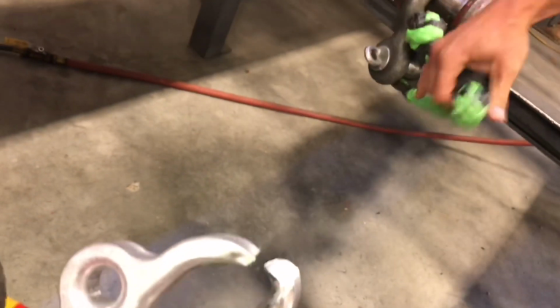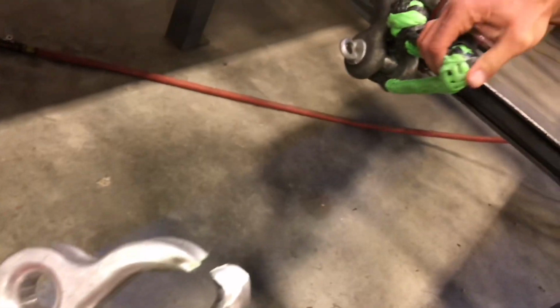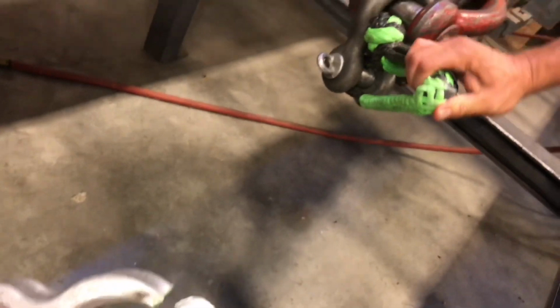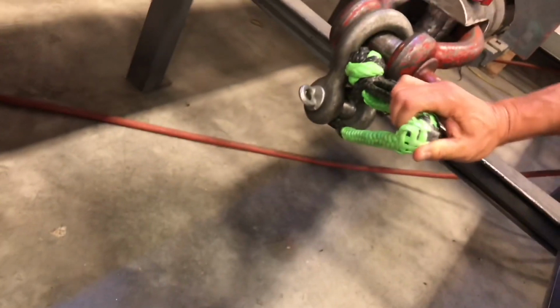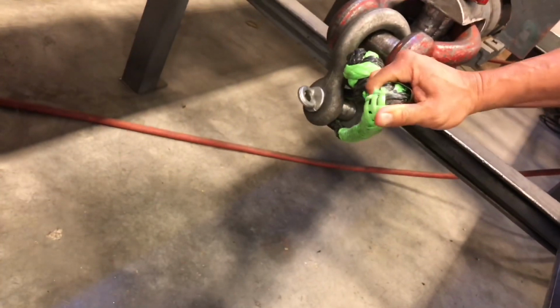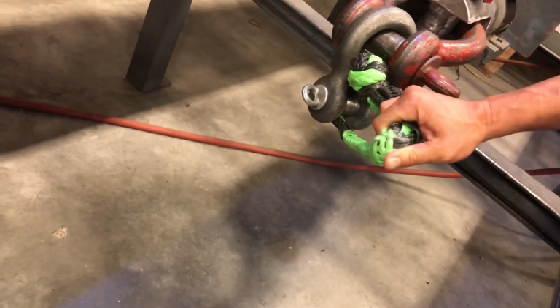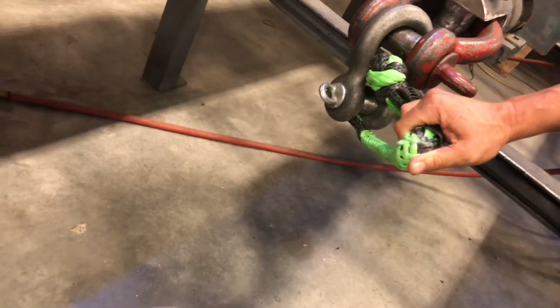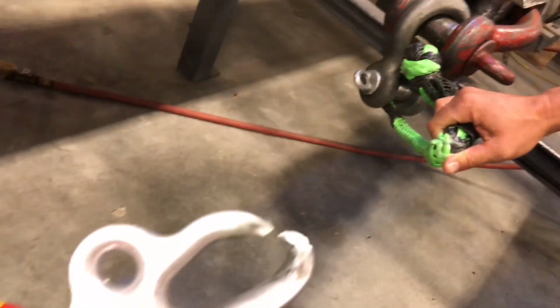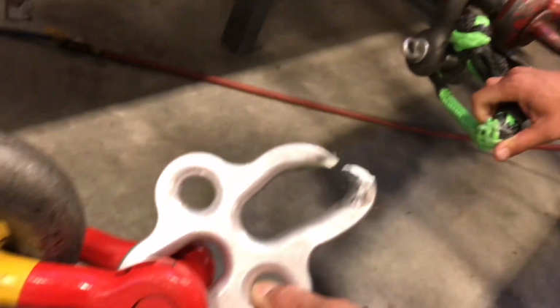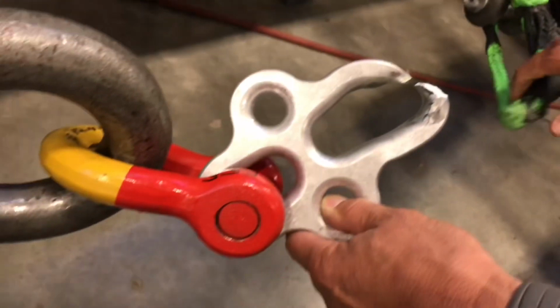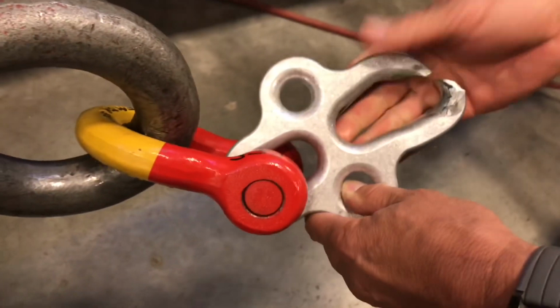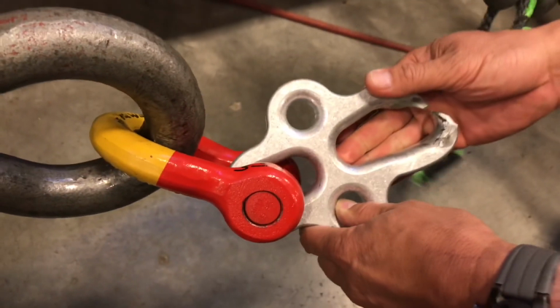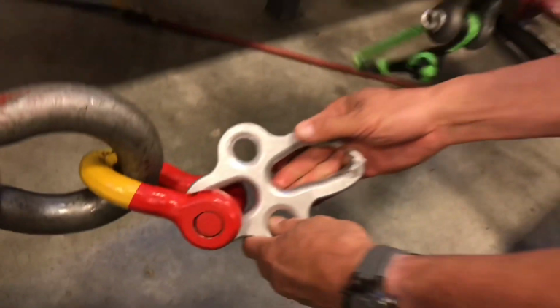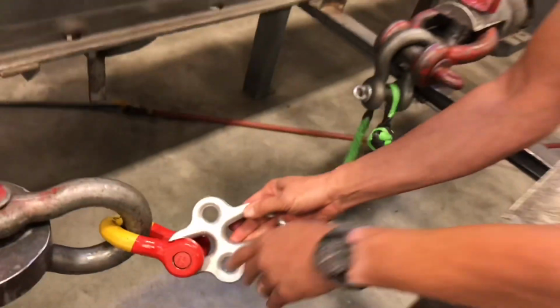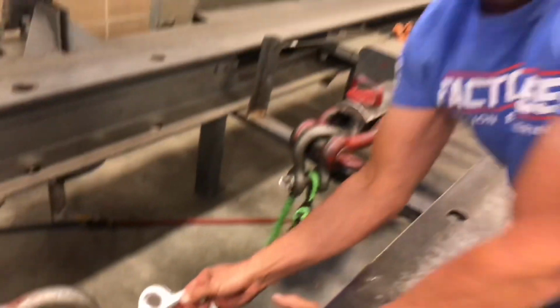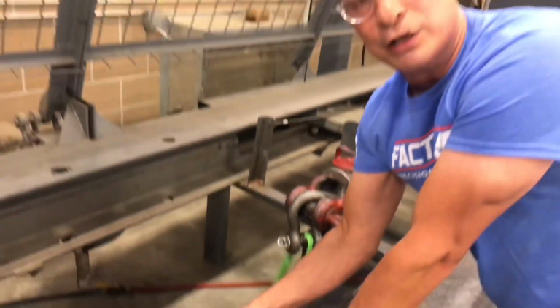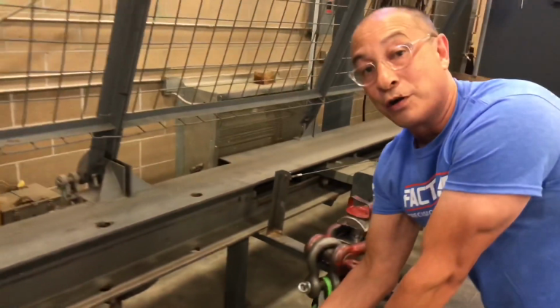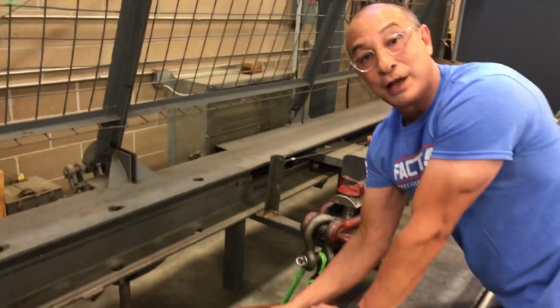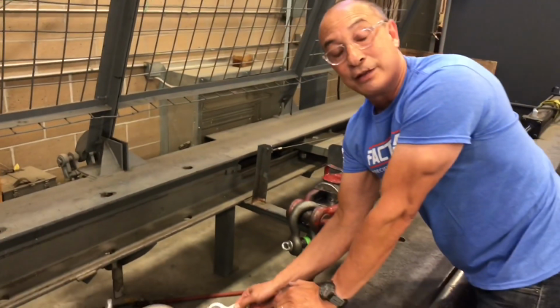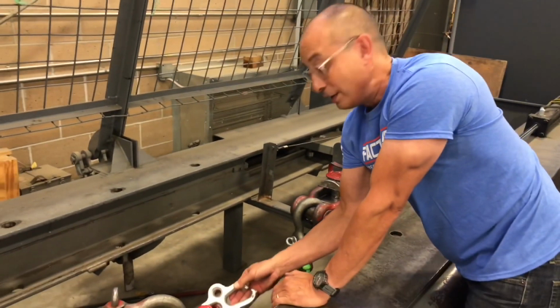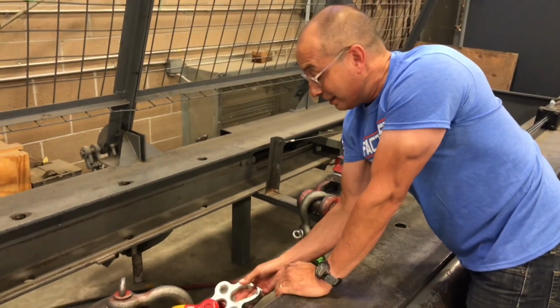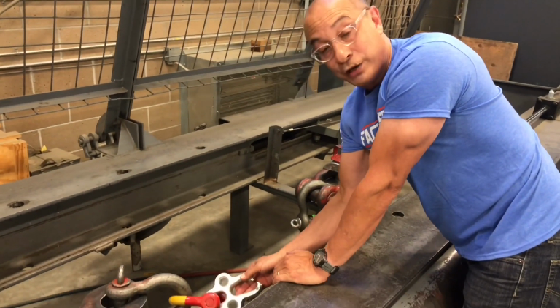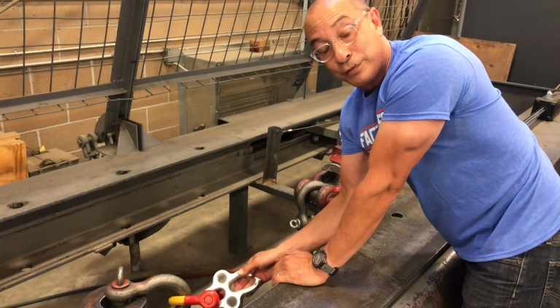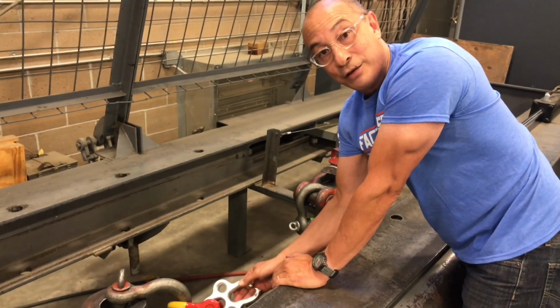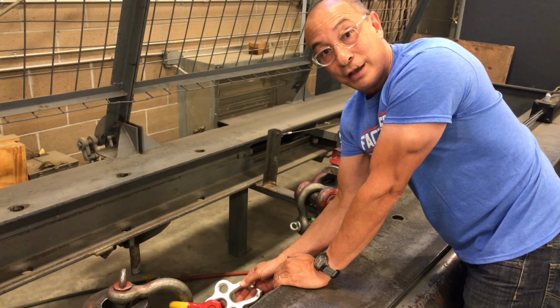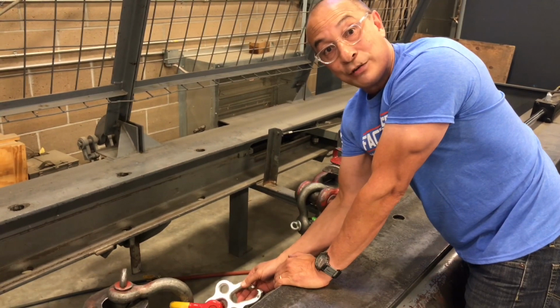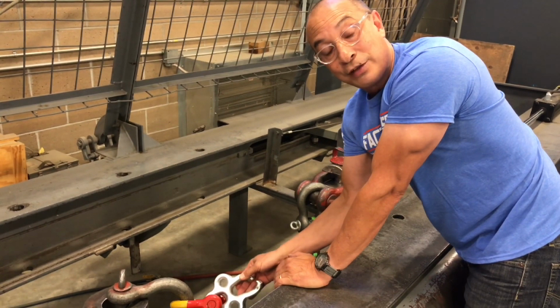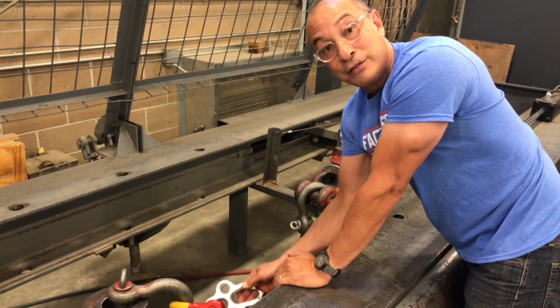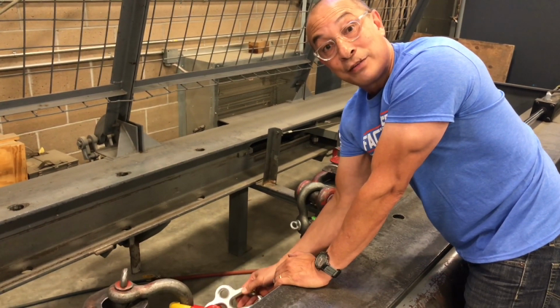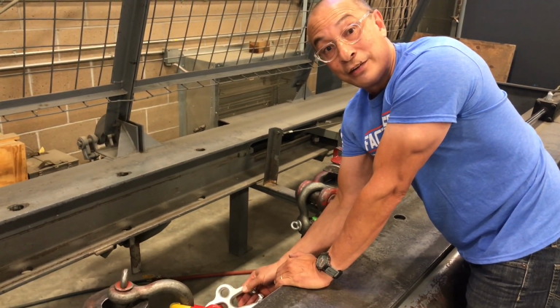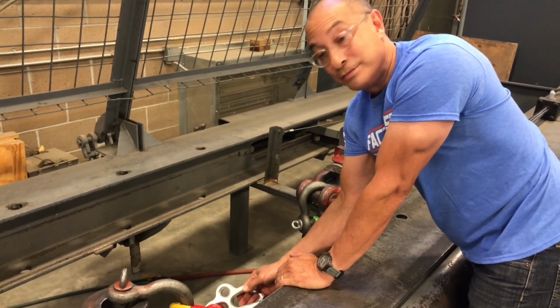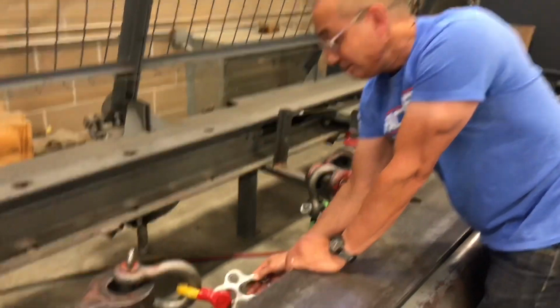You can see it did see a little bit of fraying, but once again, 51,000 pounds is pretty much overkill for our off-road applications. That's what you get with Made in USA materials and Made in USA engineering. Thank you very much.